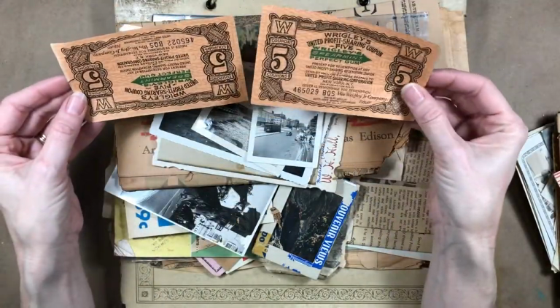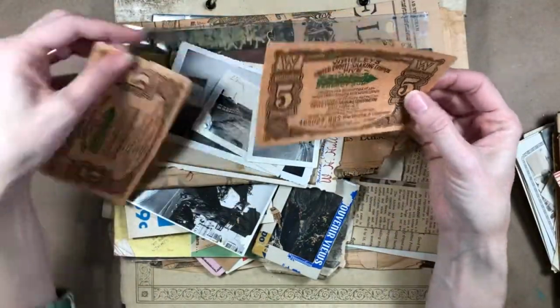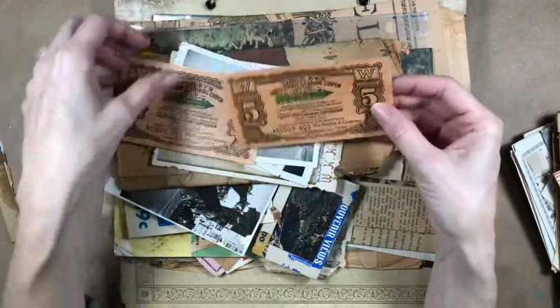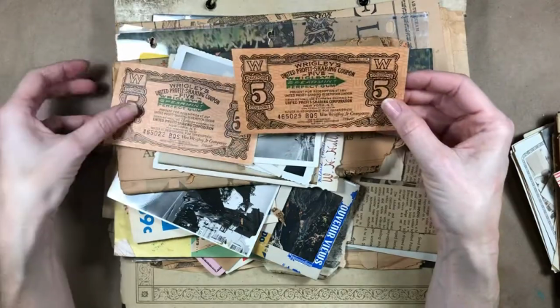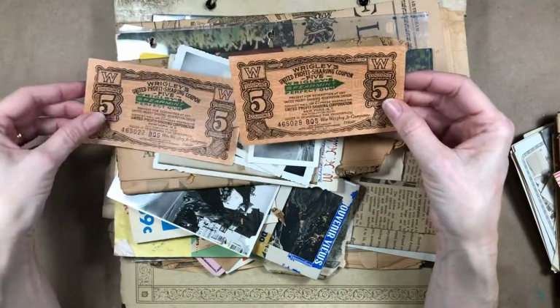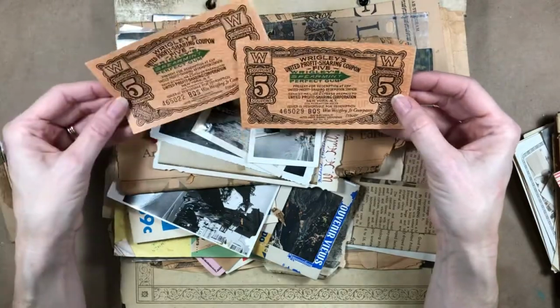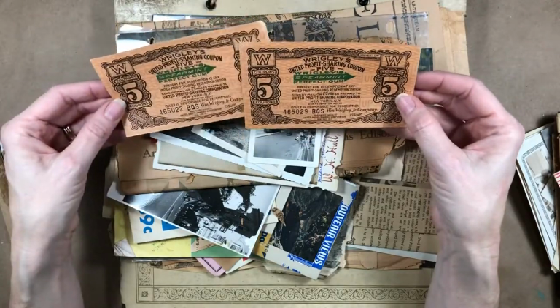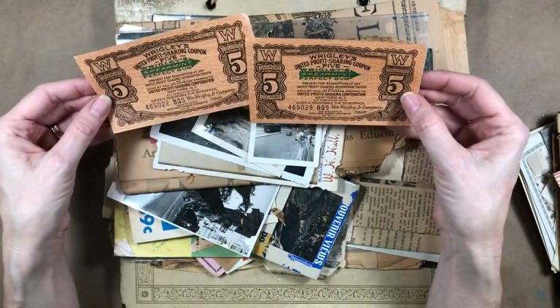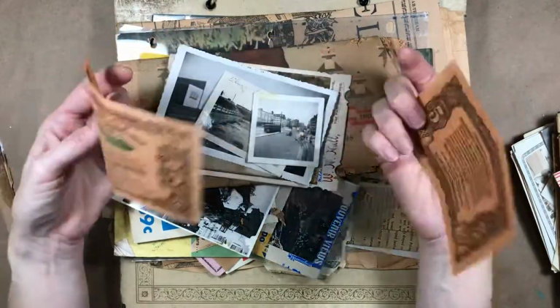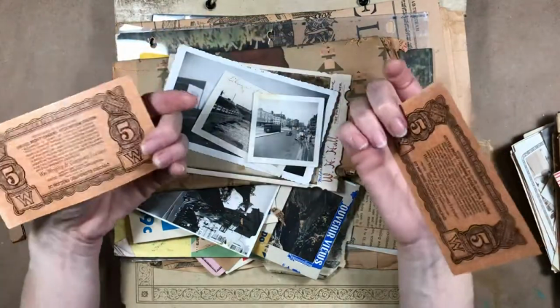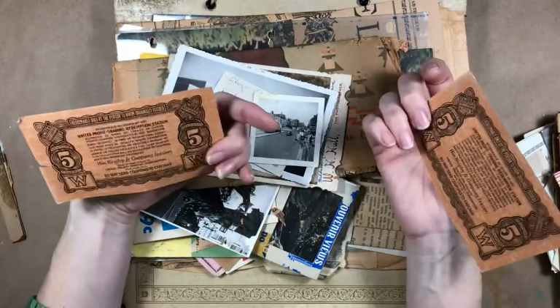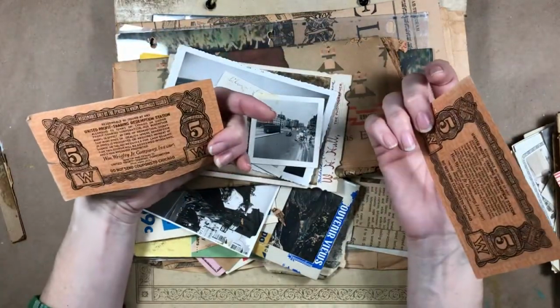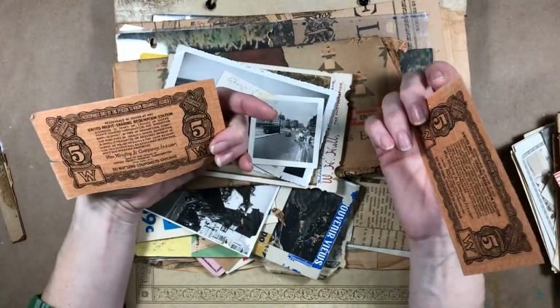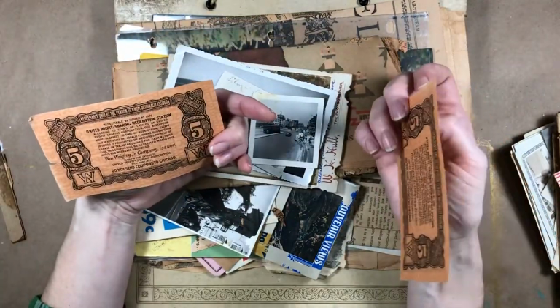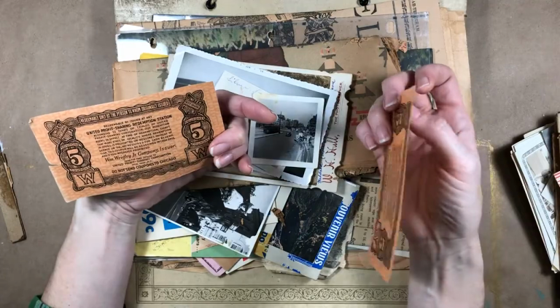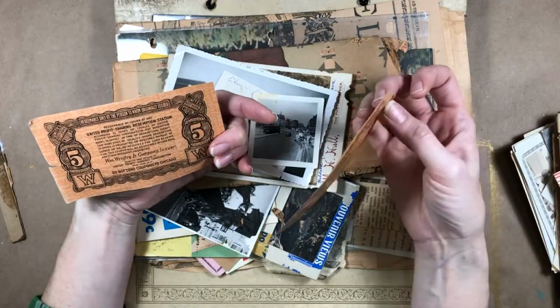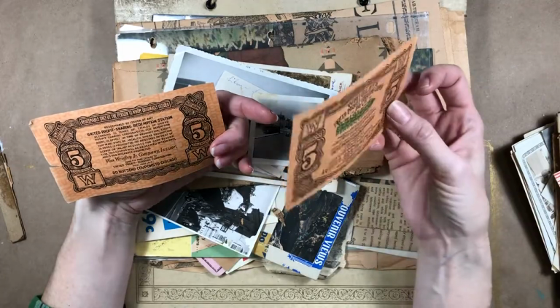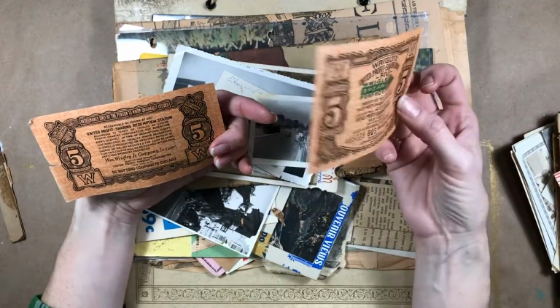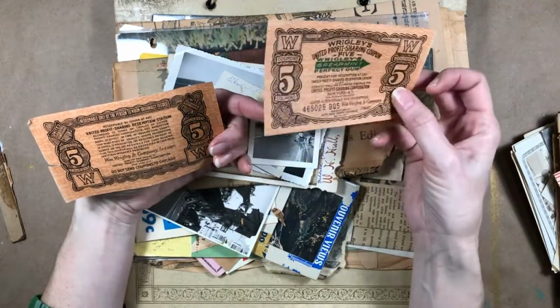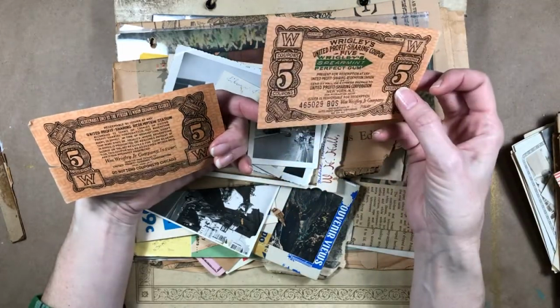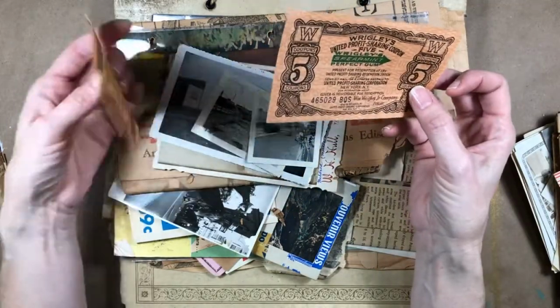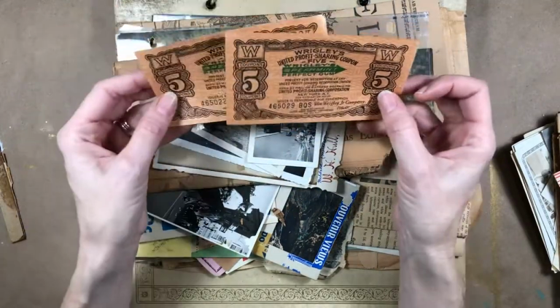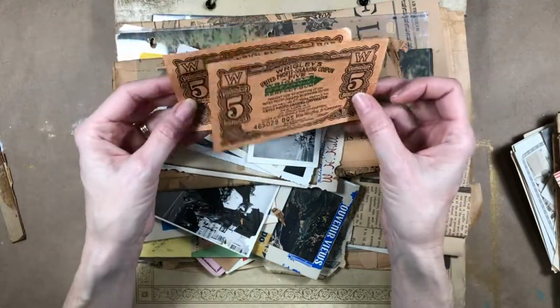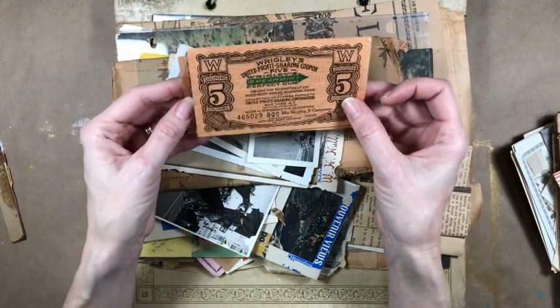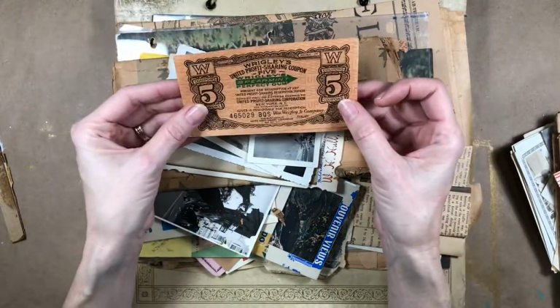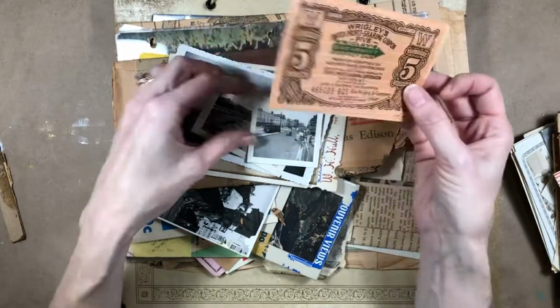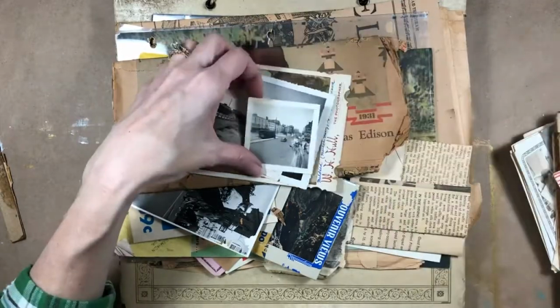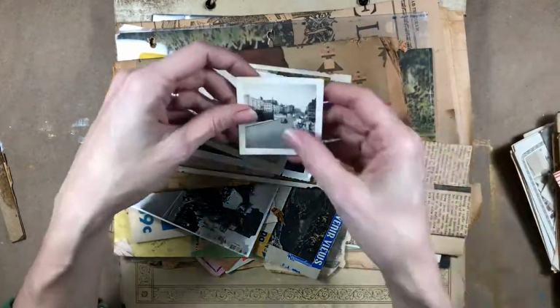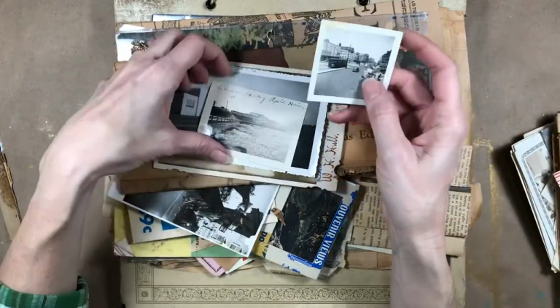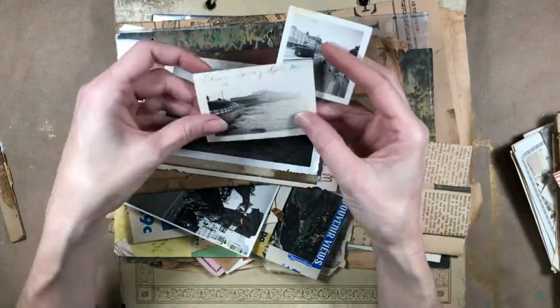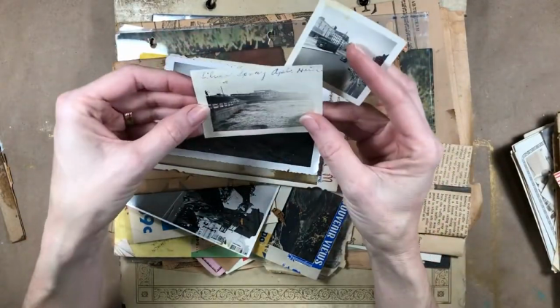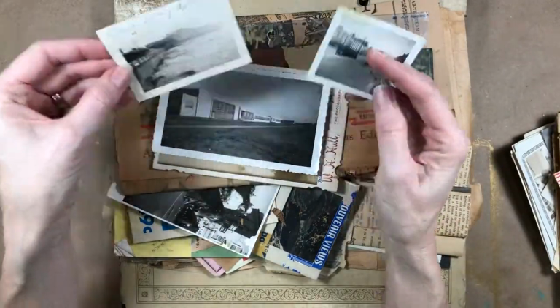Oh, here are some coupons for Wrigley's Spearmint Gum — interesting. 'Redeemable only by the person to whom originally issued.' Well, that's not me, so I guess I can't redeem them.